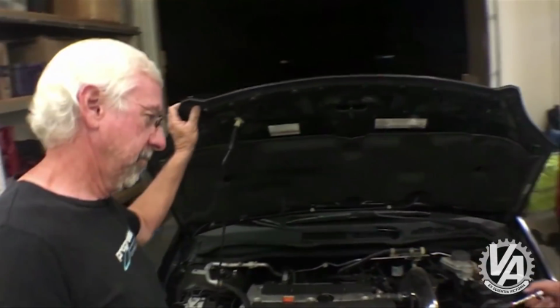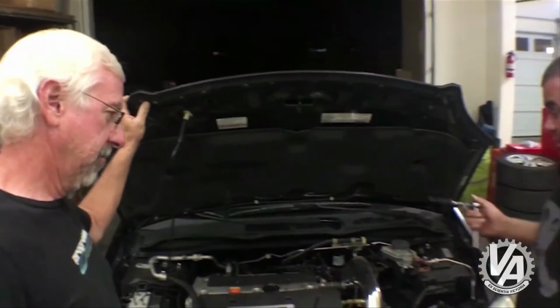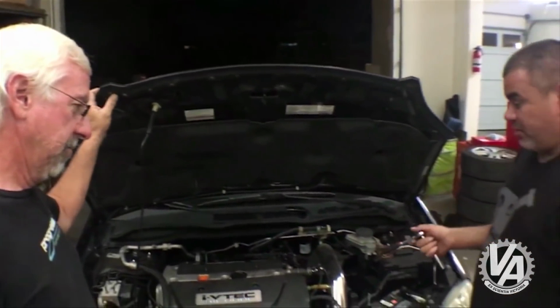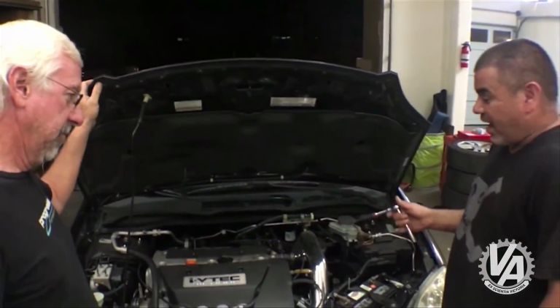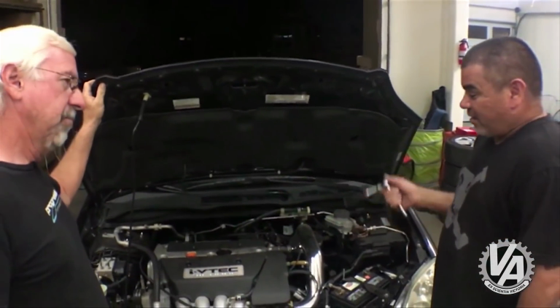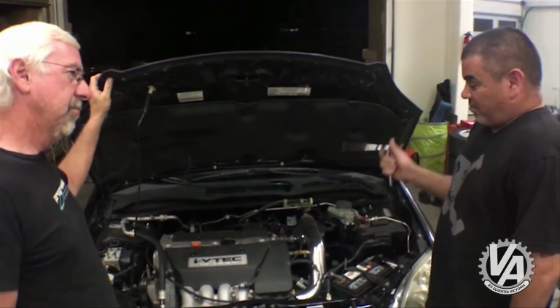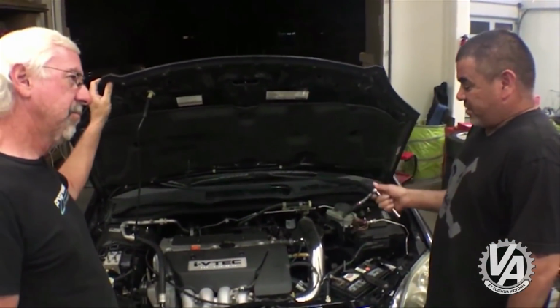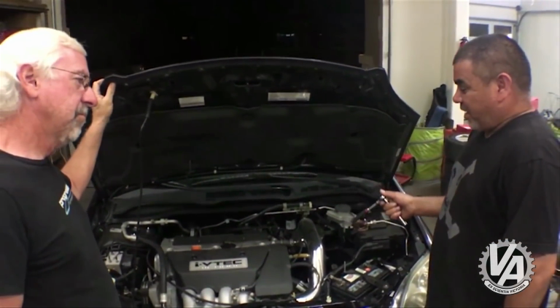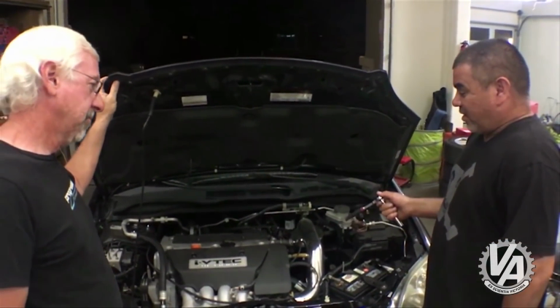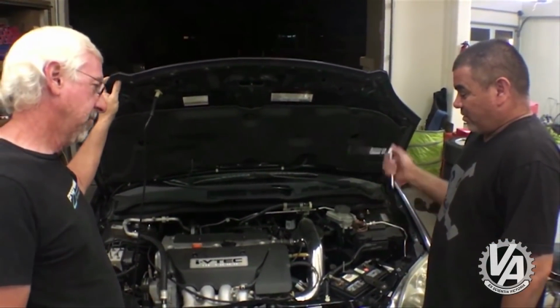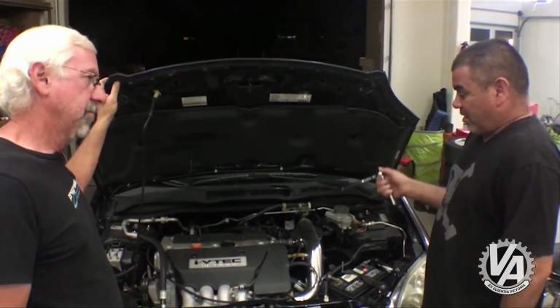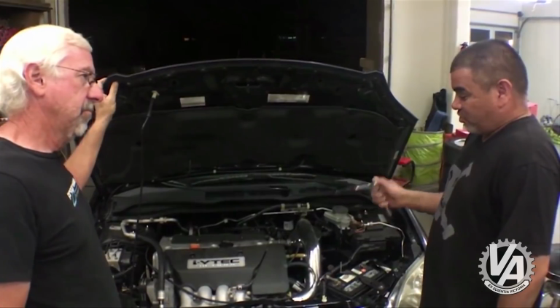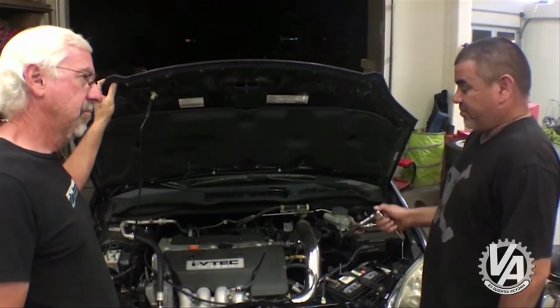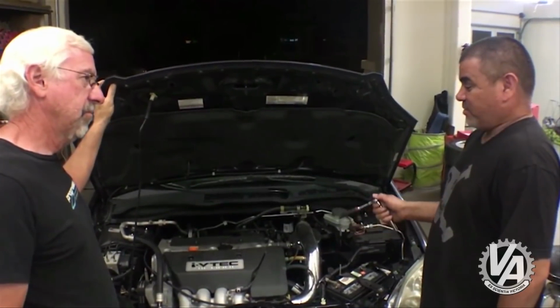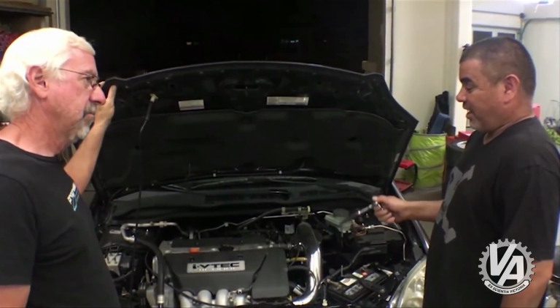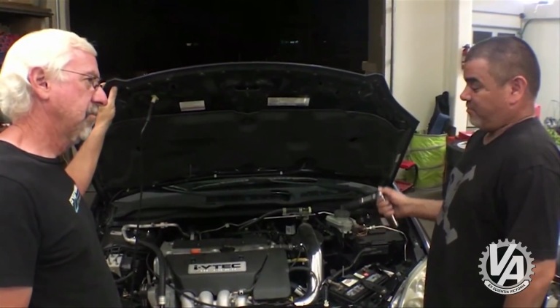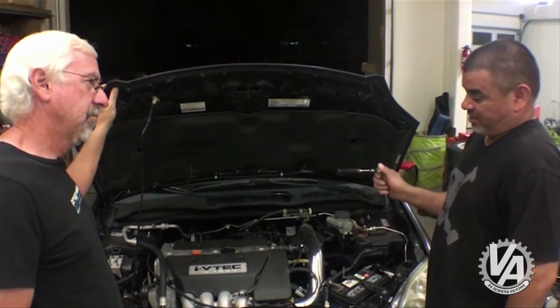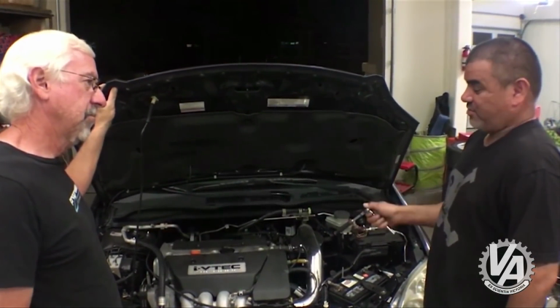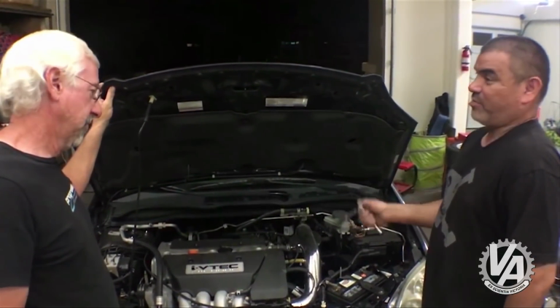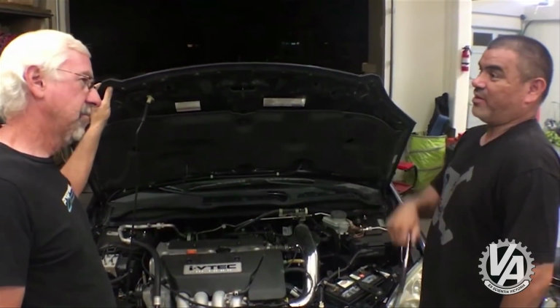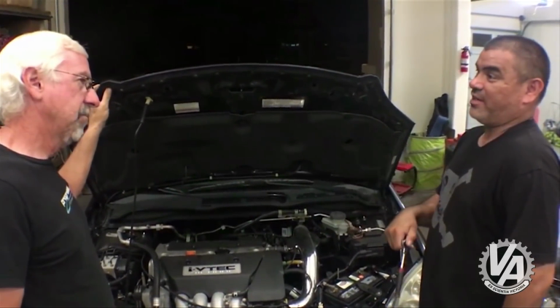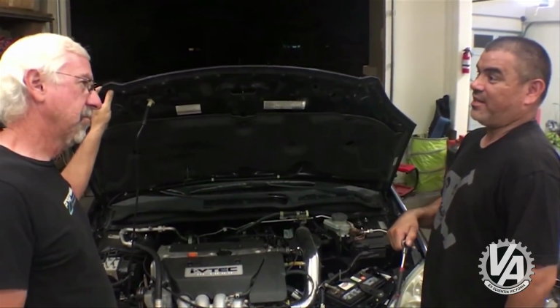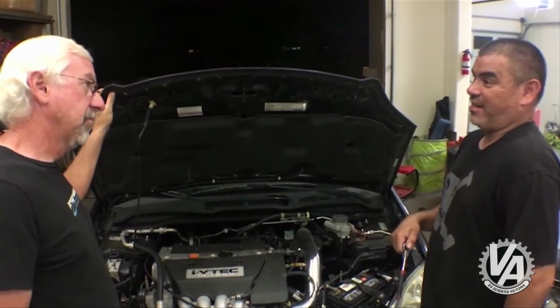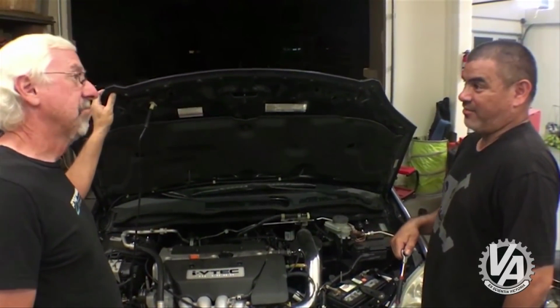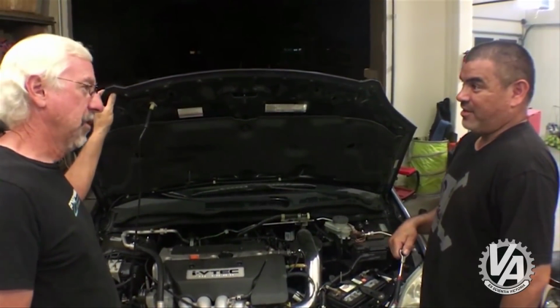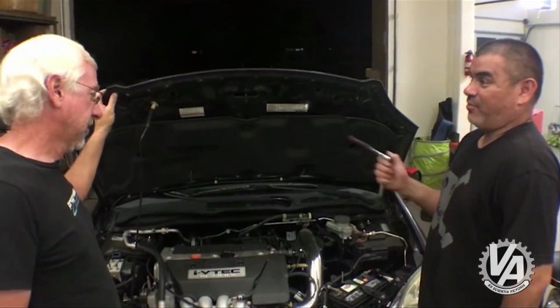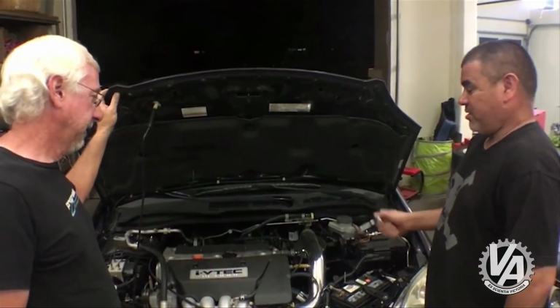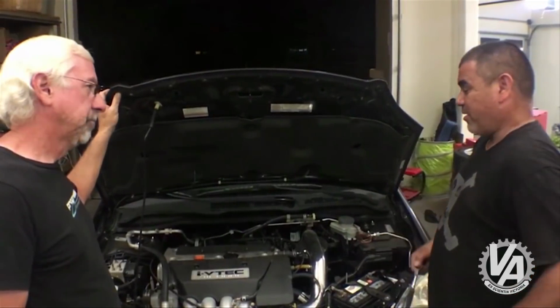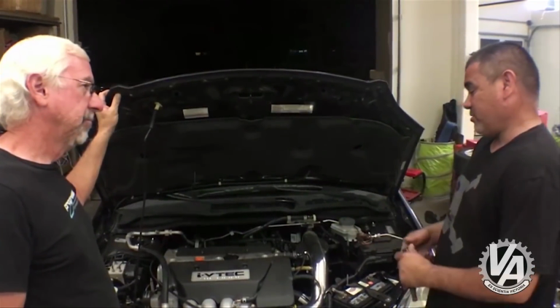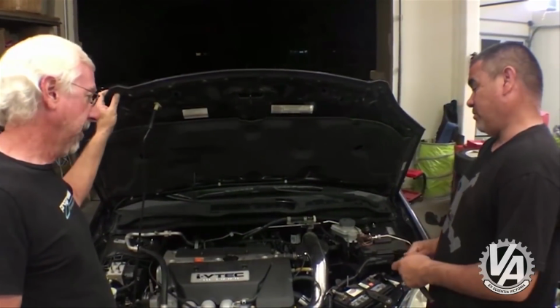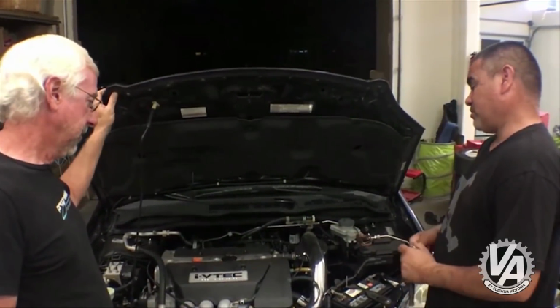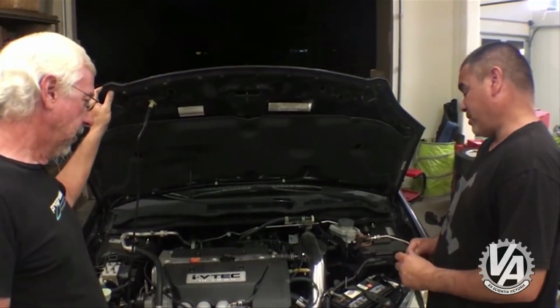Other than that, basically right now I'm trying to keep this one alive because this motor will be going in an EK that I have. Nice. And we're going to be doing that one too.